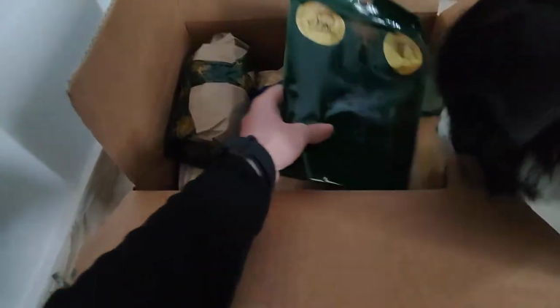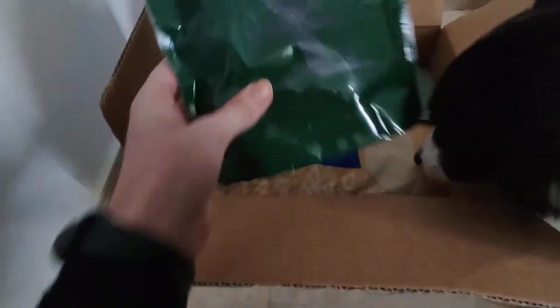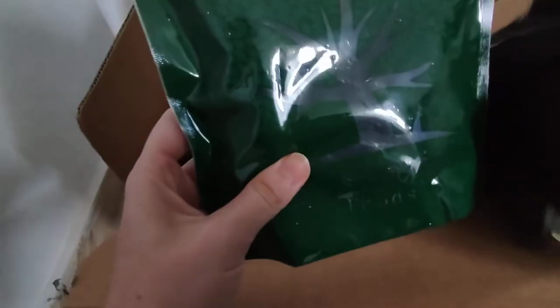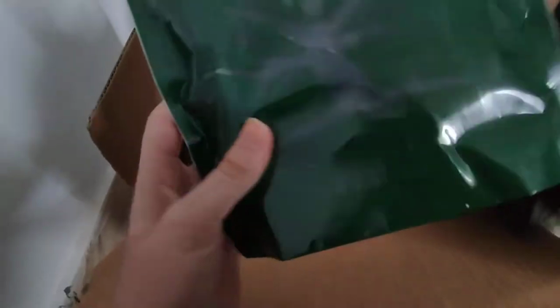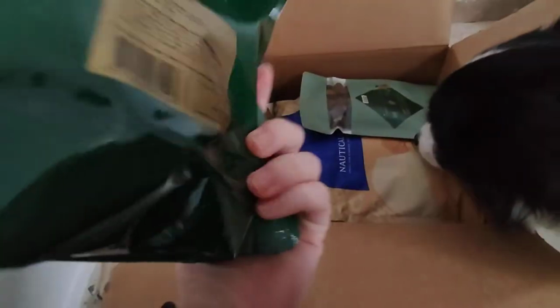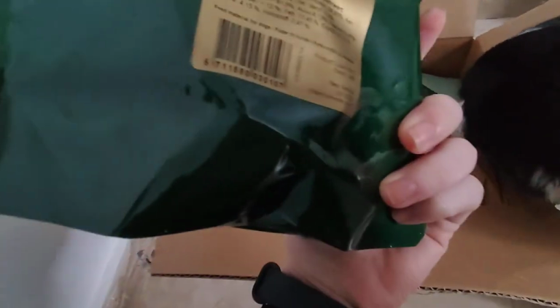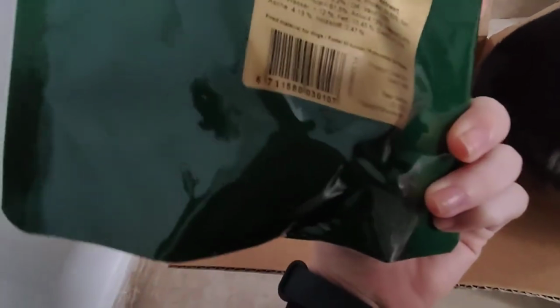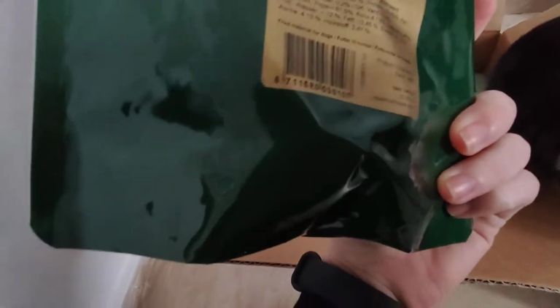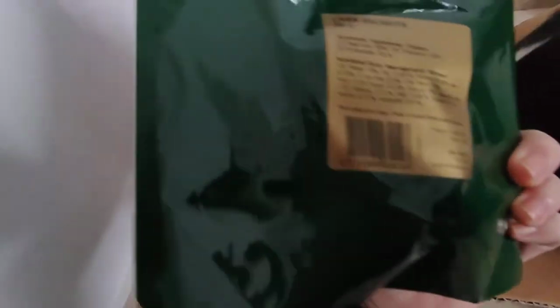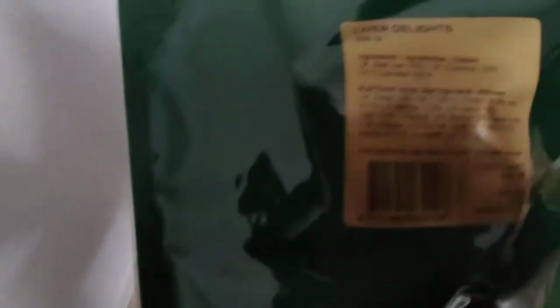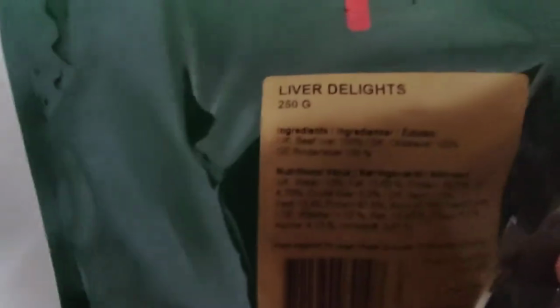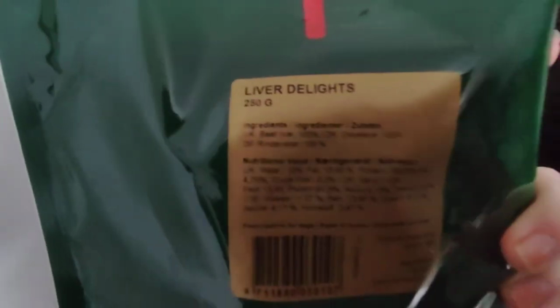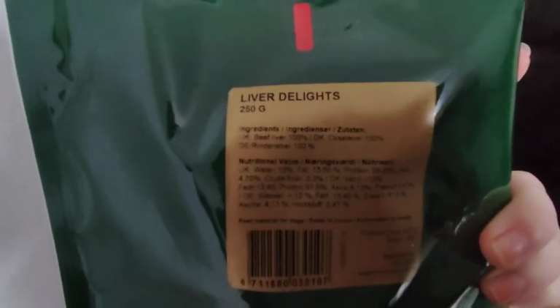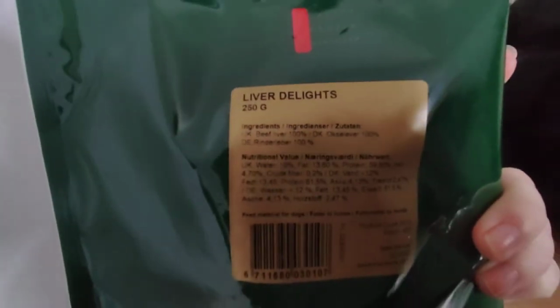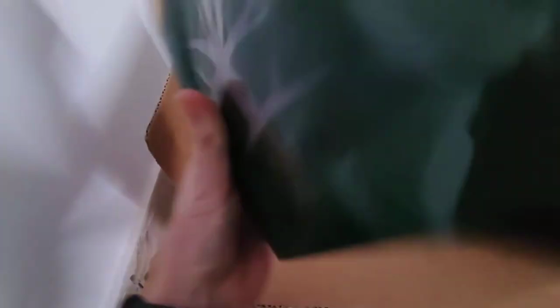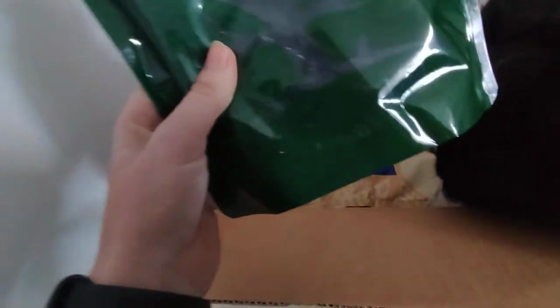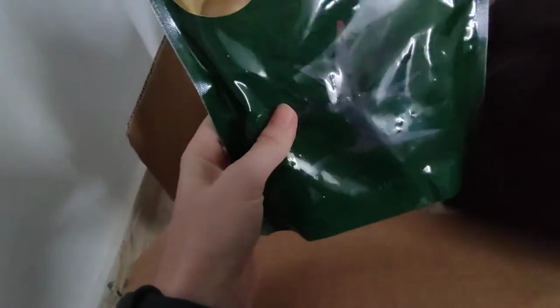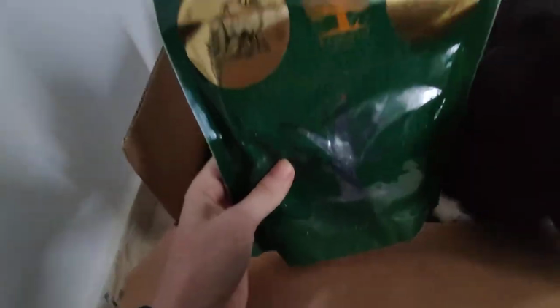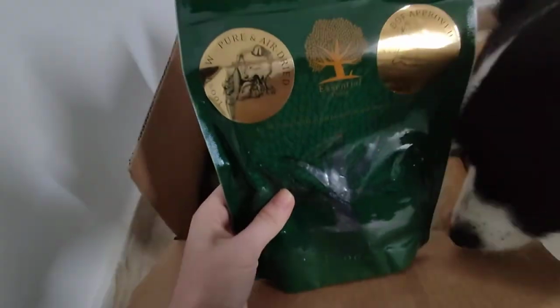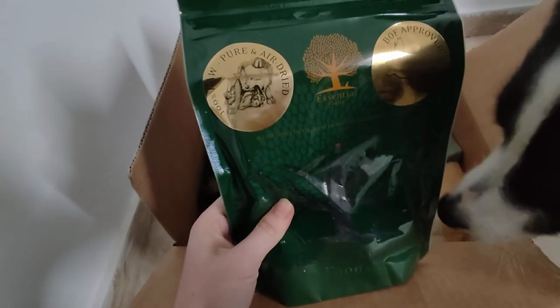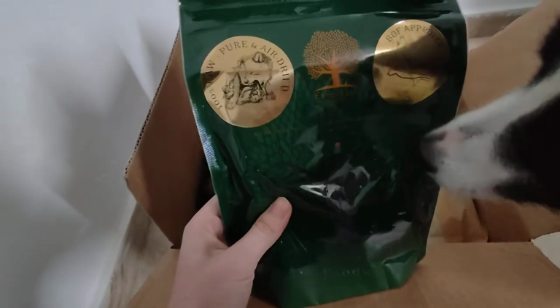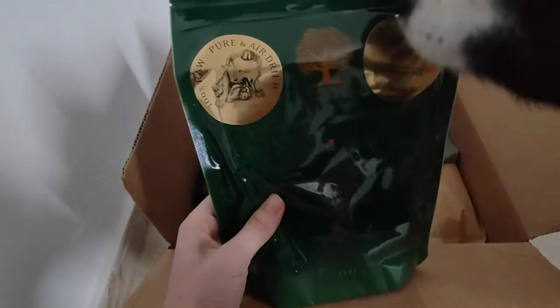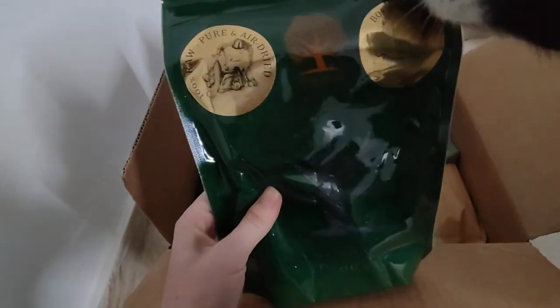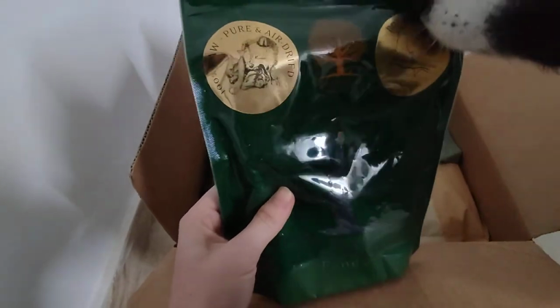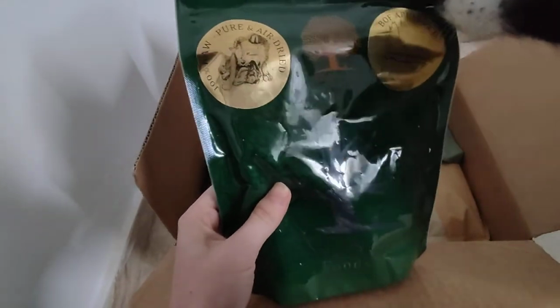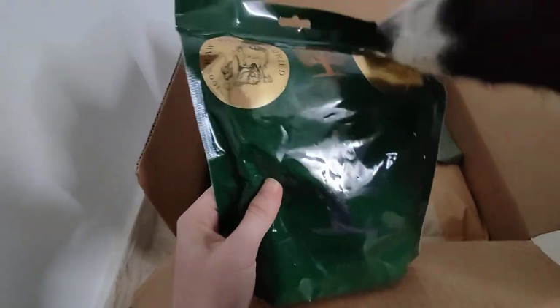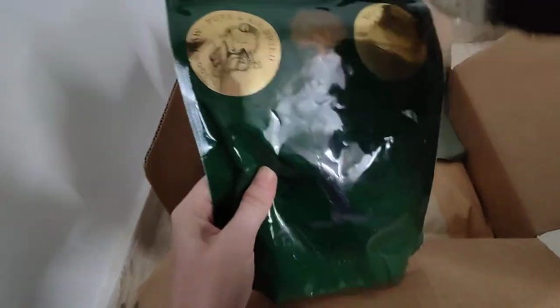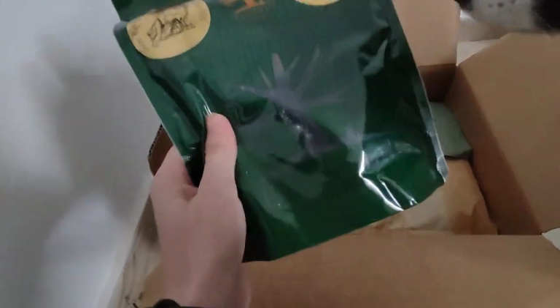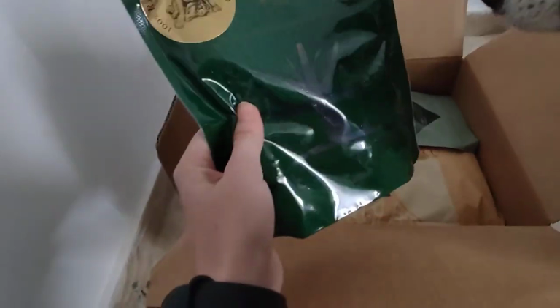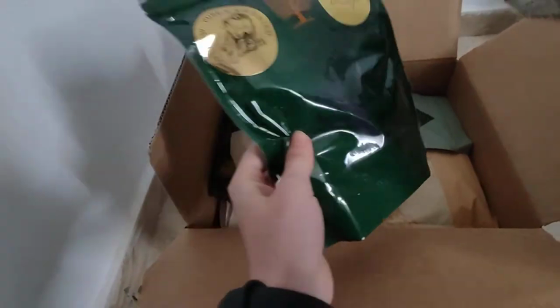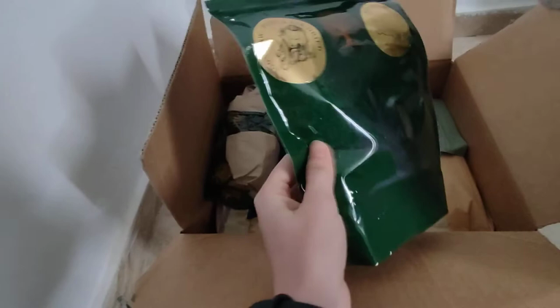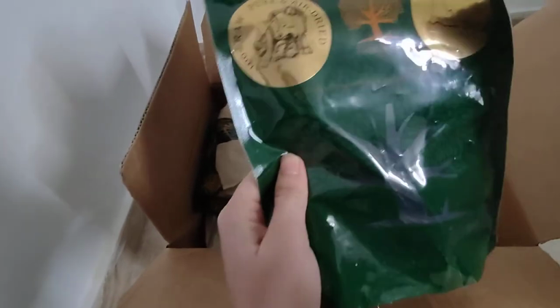This one I don't remember which one it is. Oh, these are the liver delights. It's the first time we tried this one and I have no idea if Luna would like them — I think so.